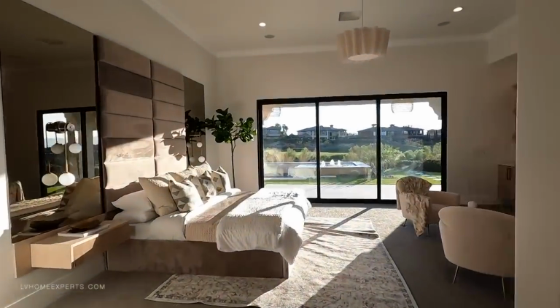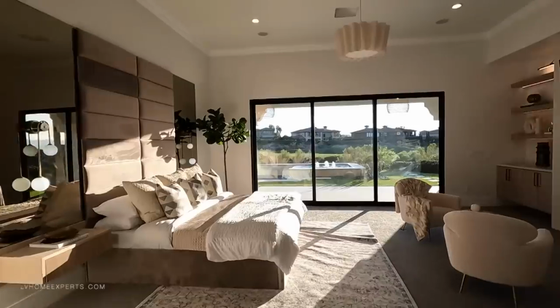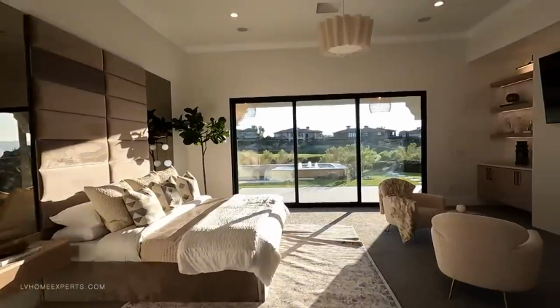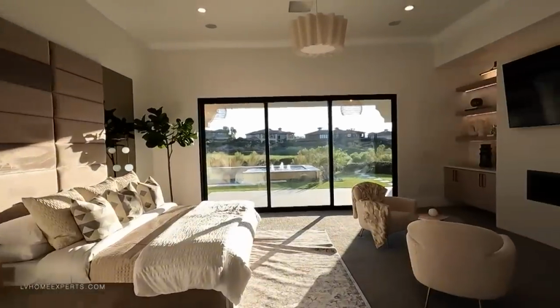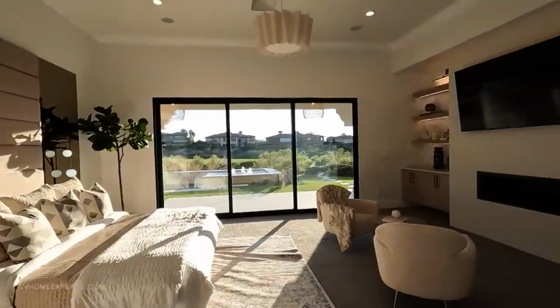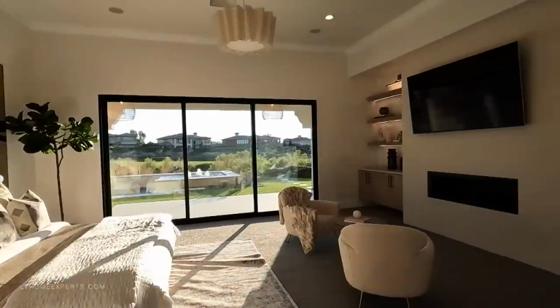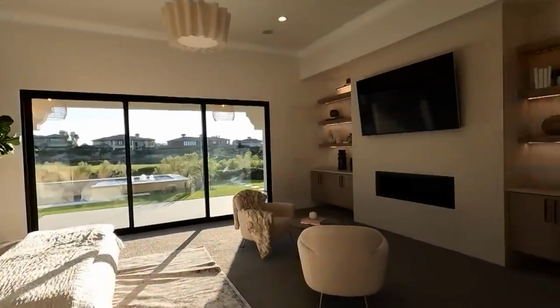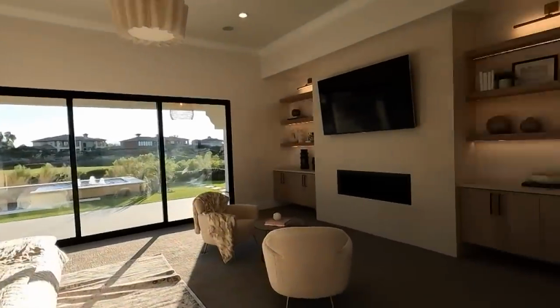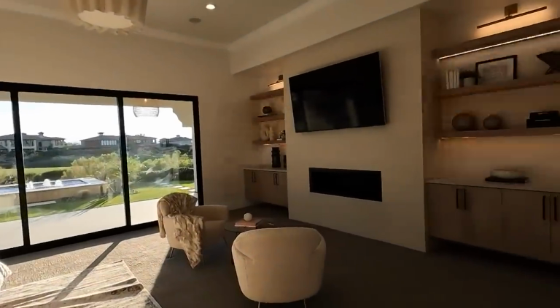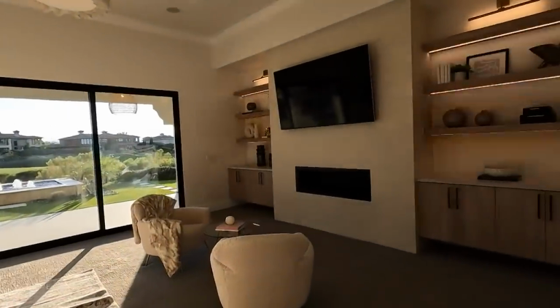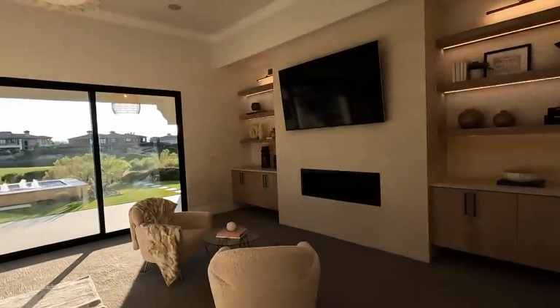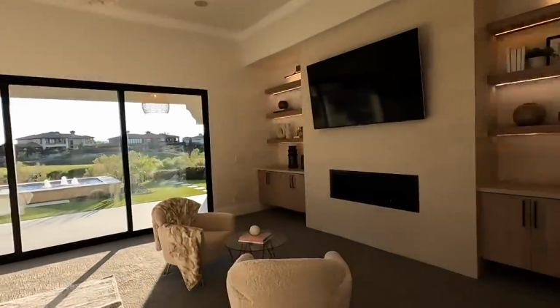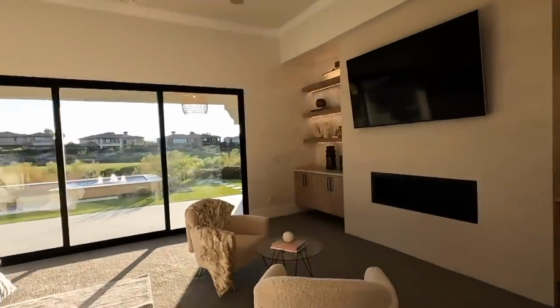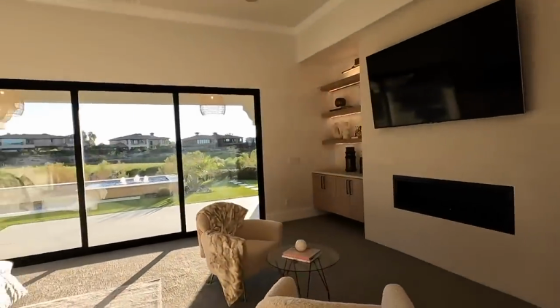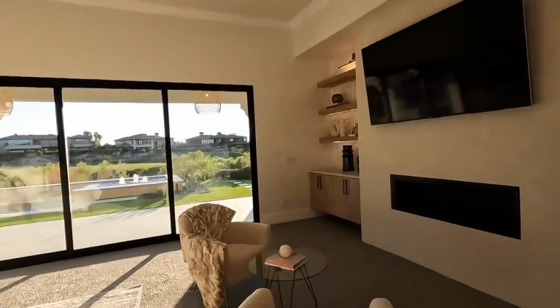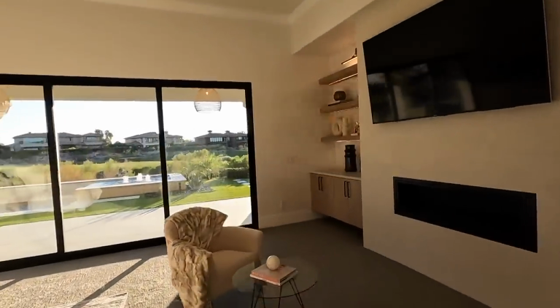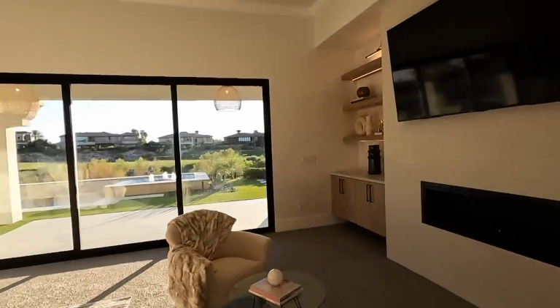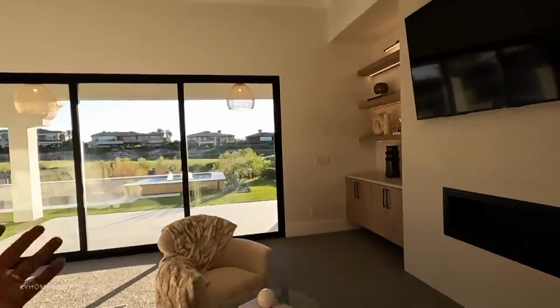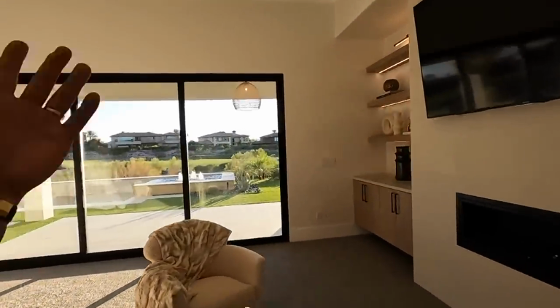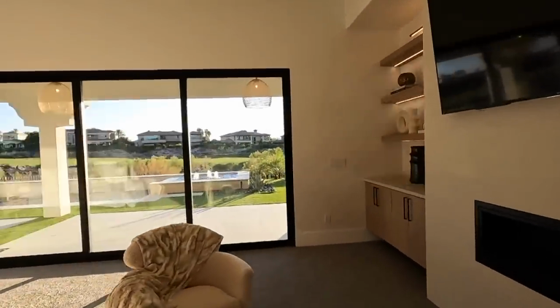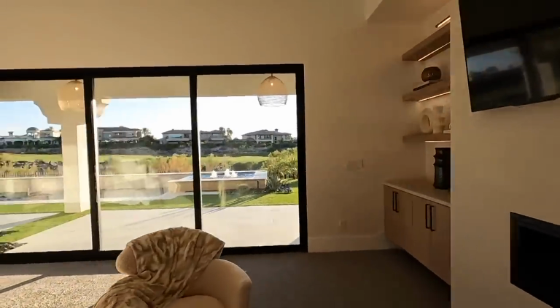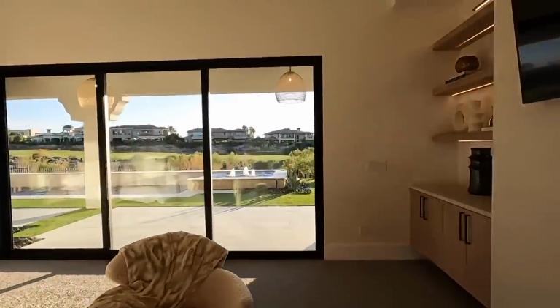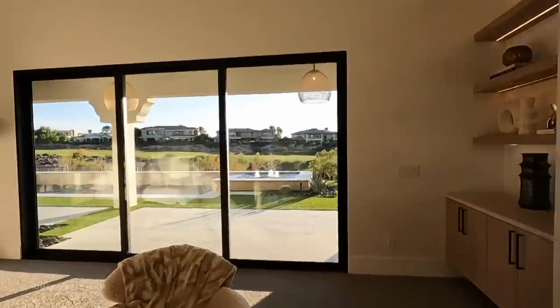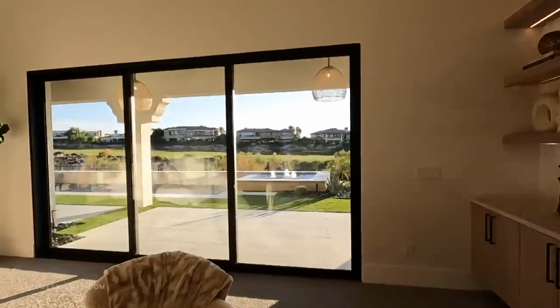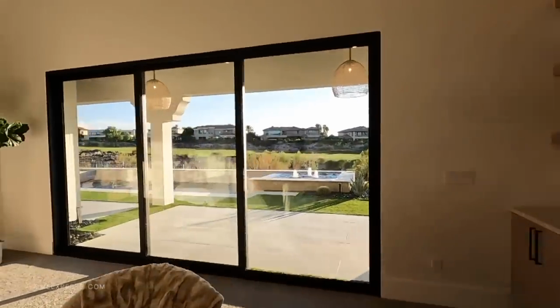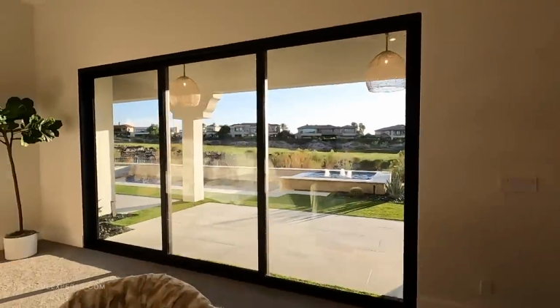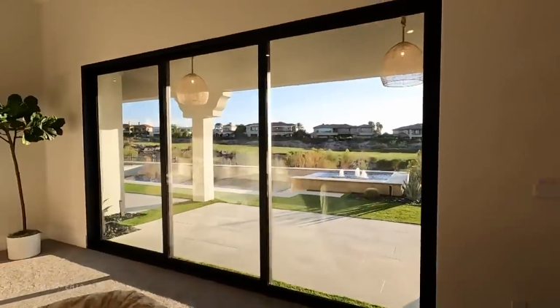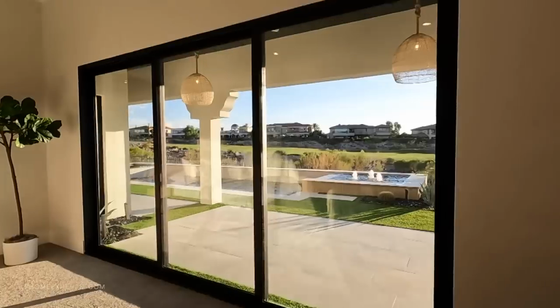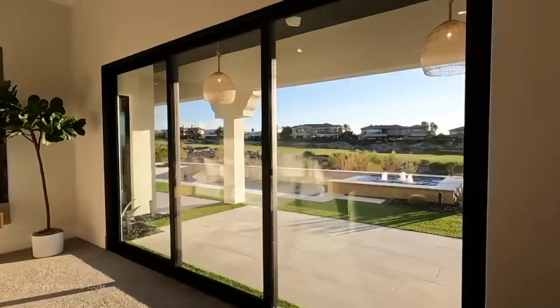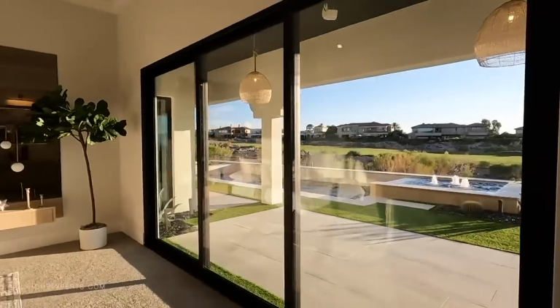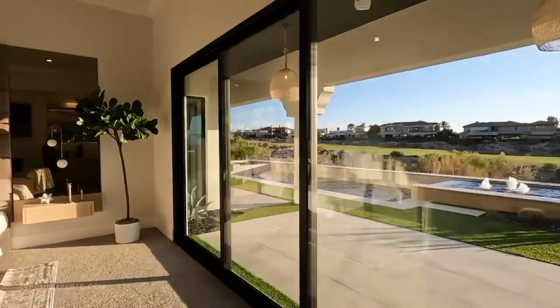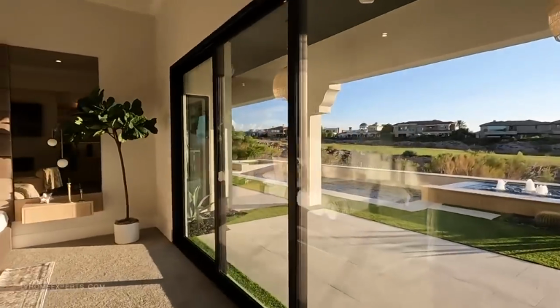This bedroom is gorgeous — just imagine waking up to this every single day. Multi-million dollar homes.